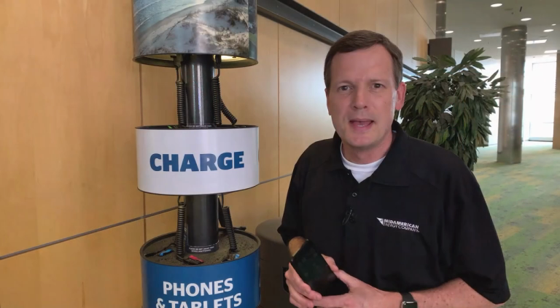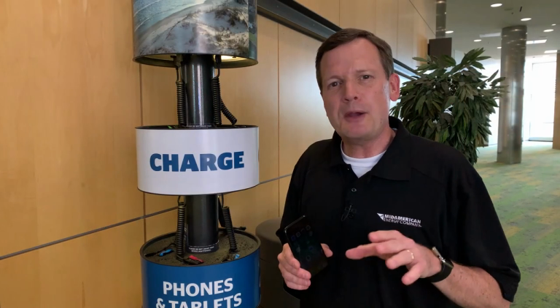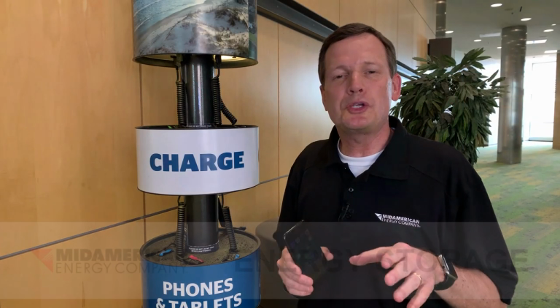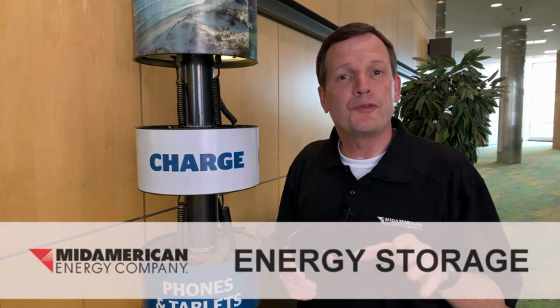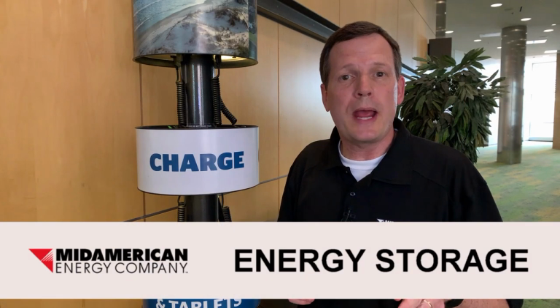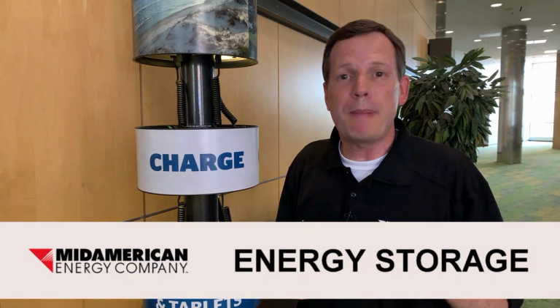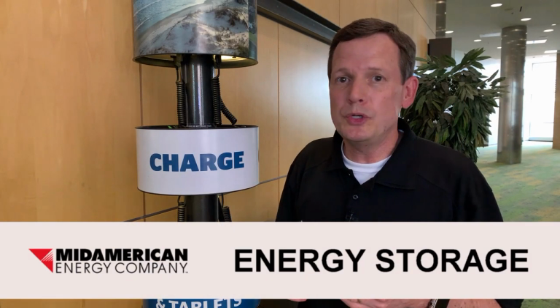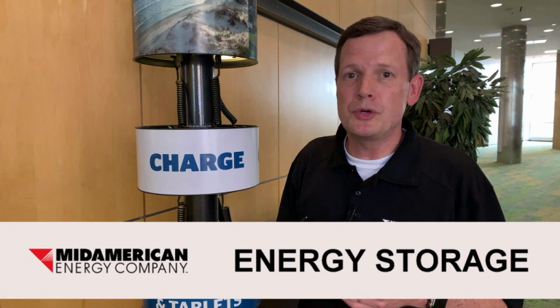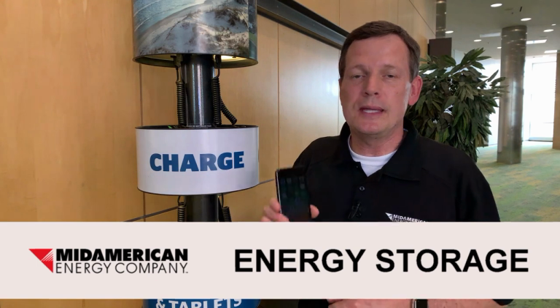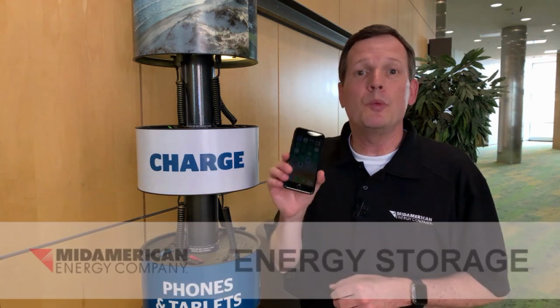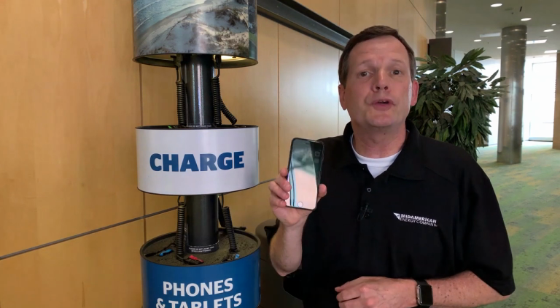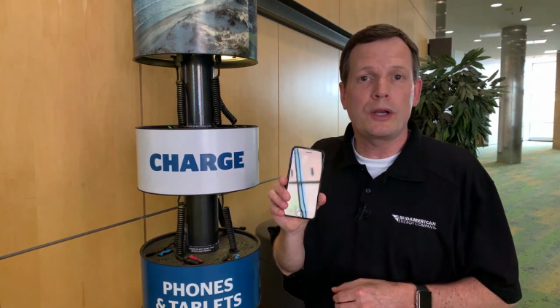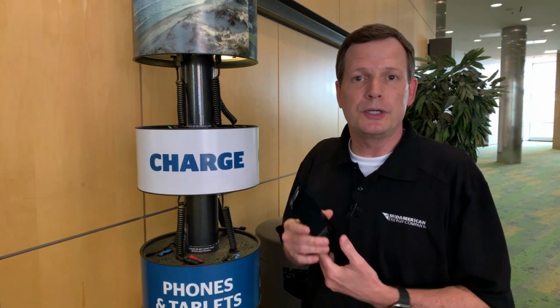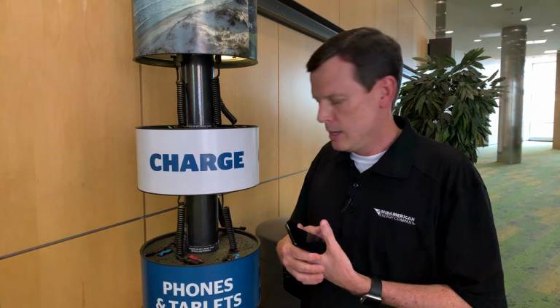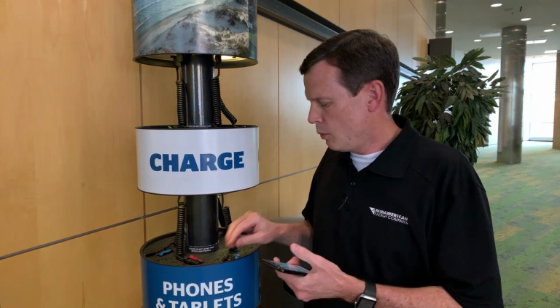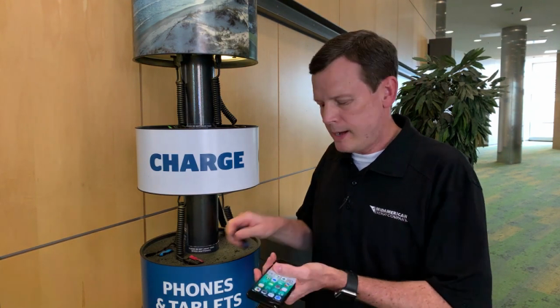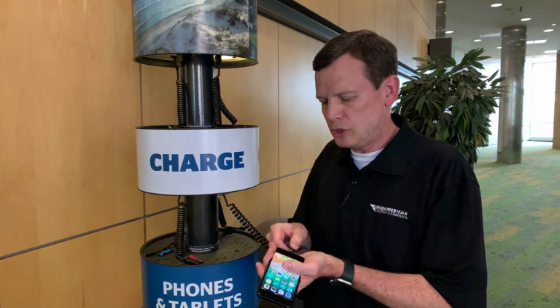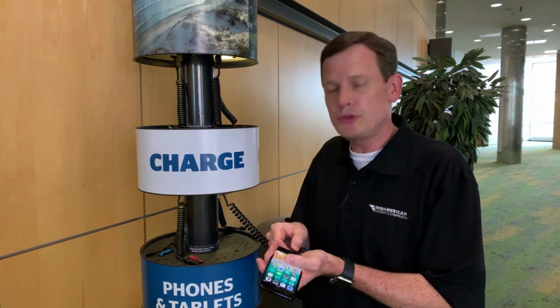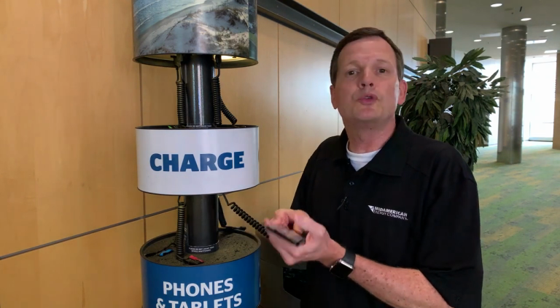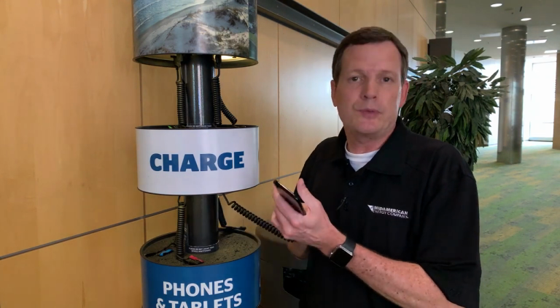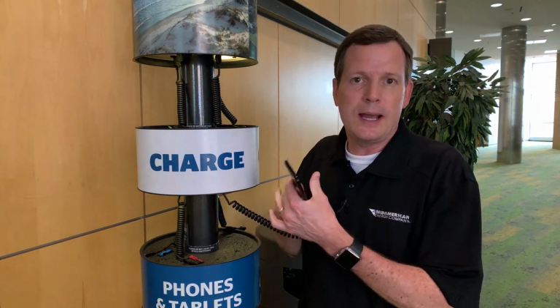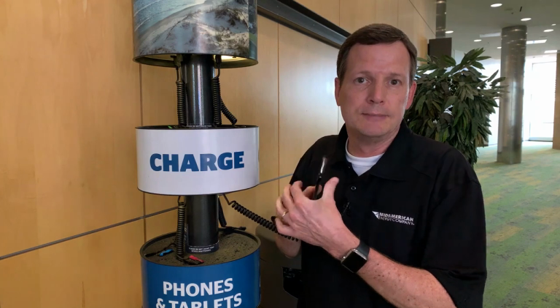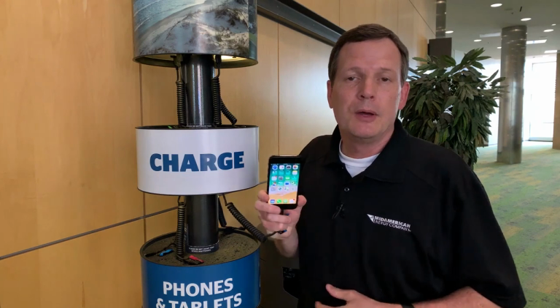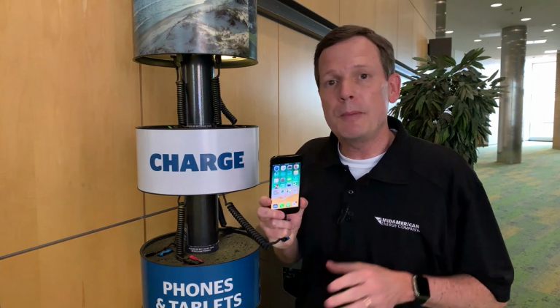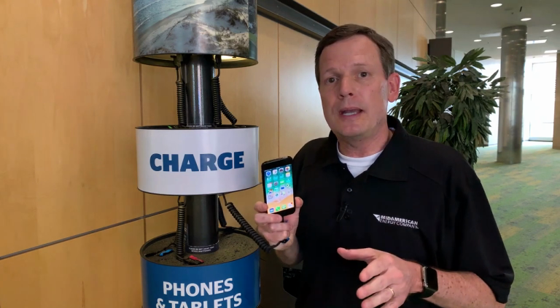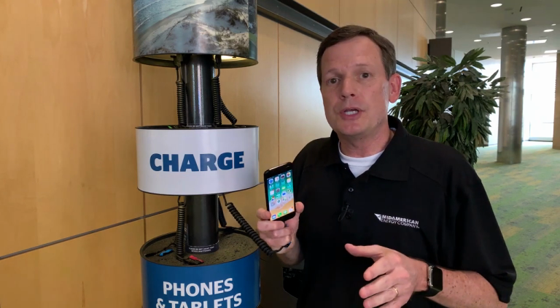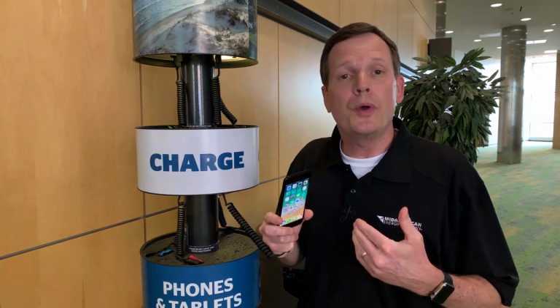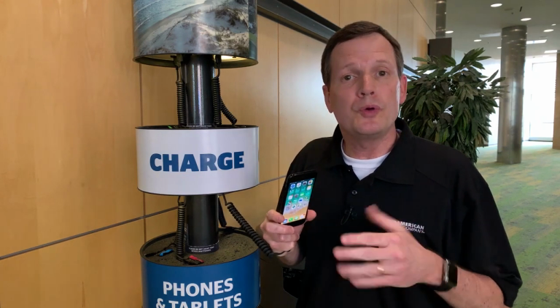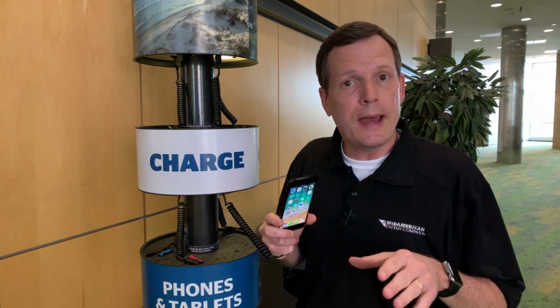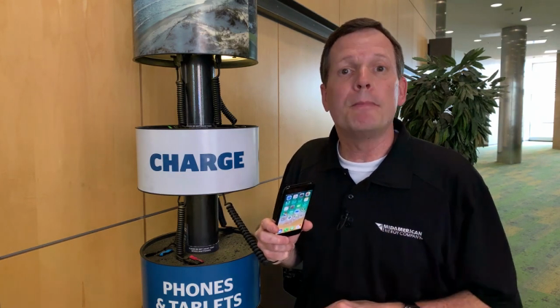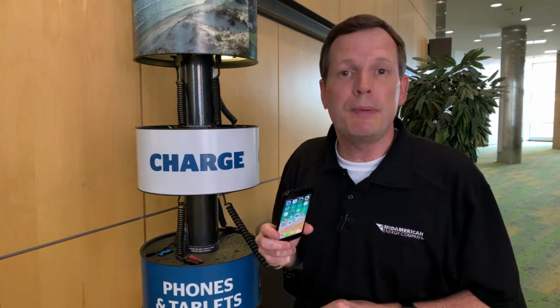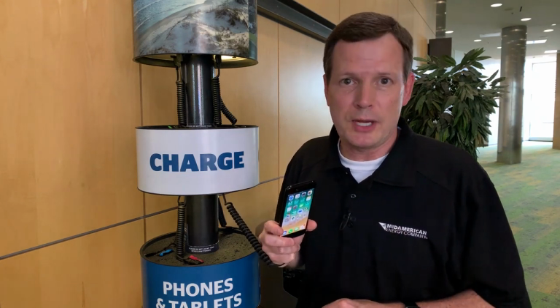How do you make sure your phone has the power you need during the day whenever you want to use it? Well, one way is to charge the phone's battery at night. At MidAmerican Energy, we're now doing that on a much bigger scale.